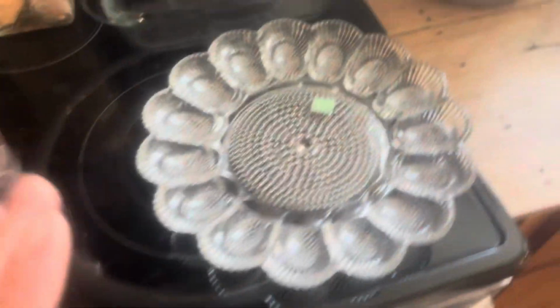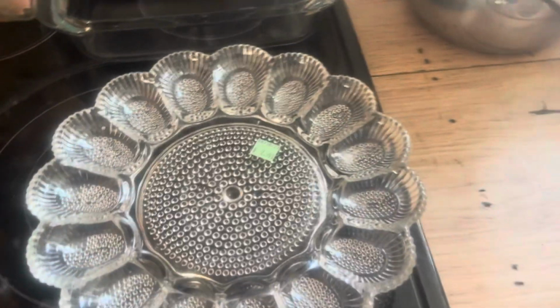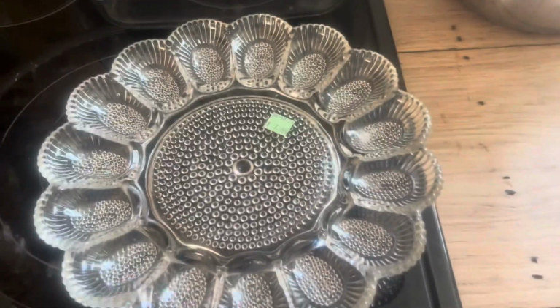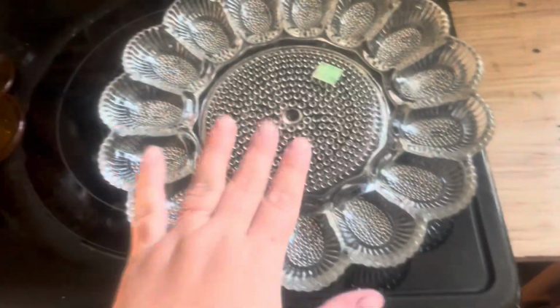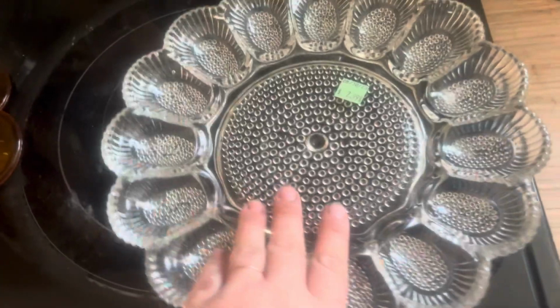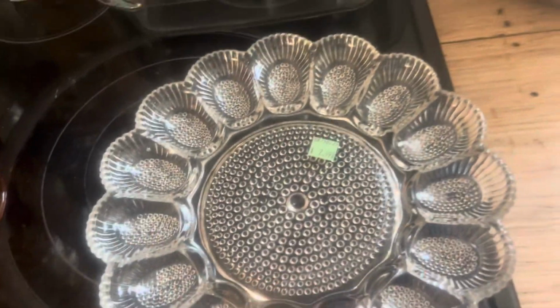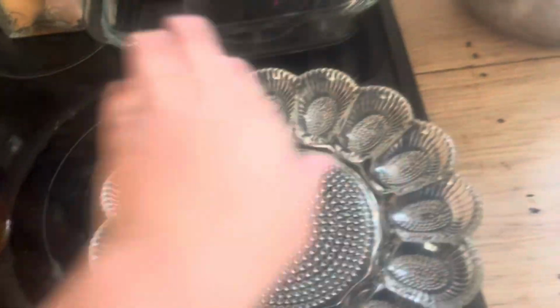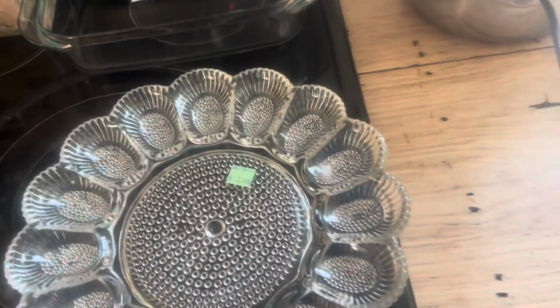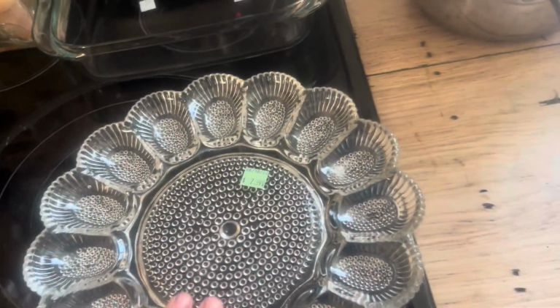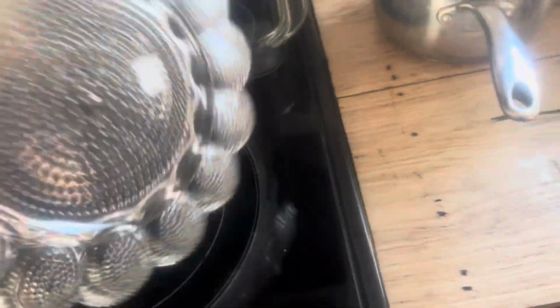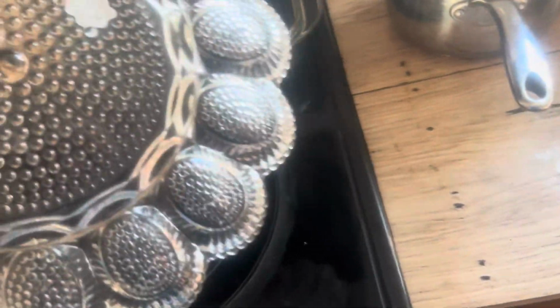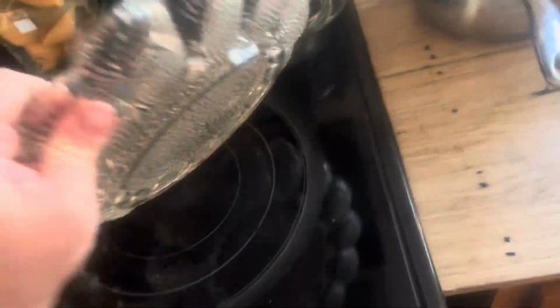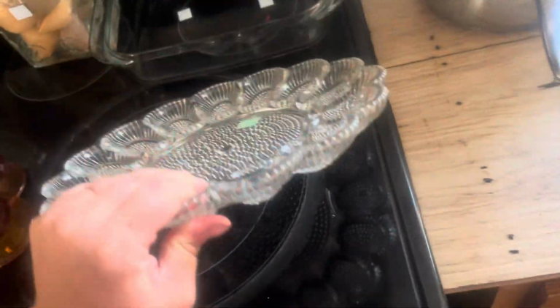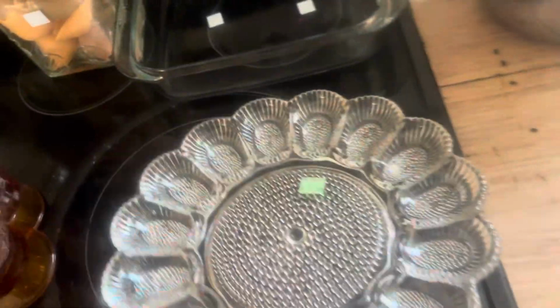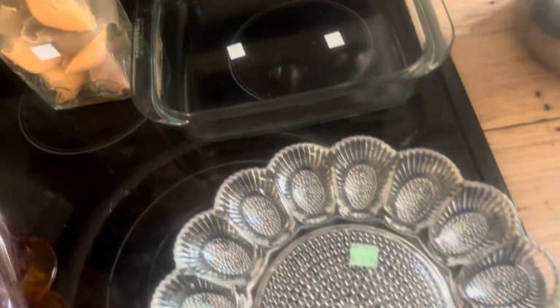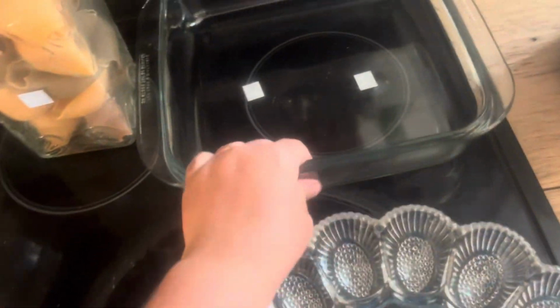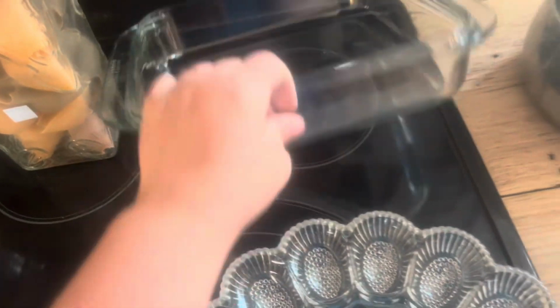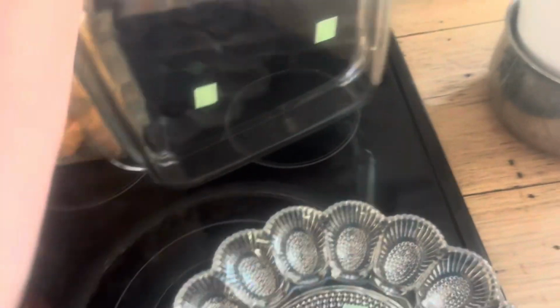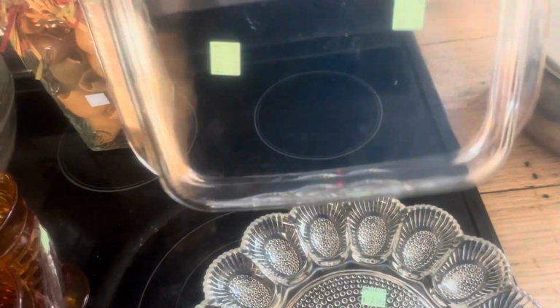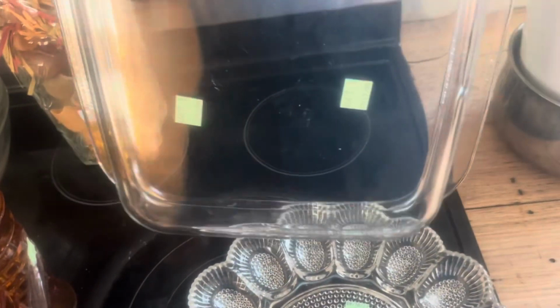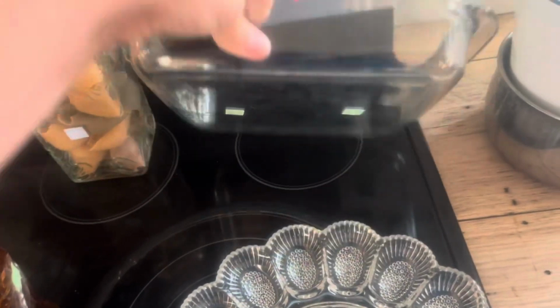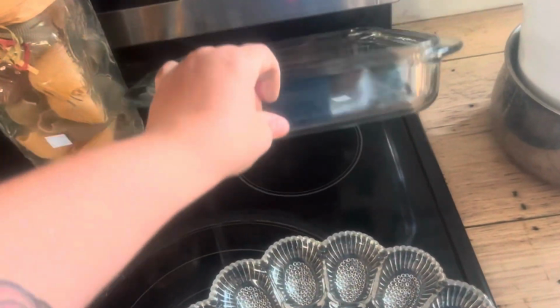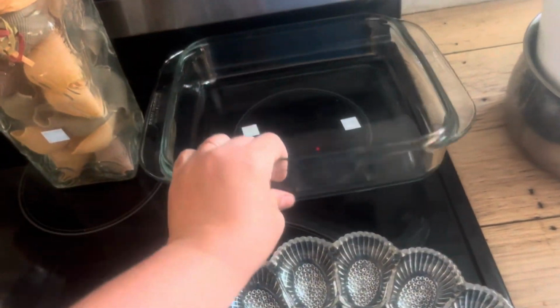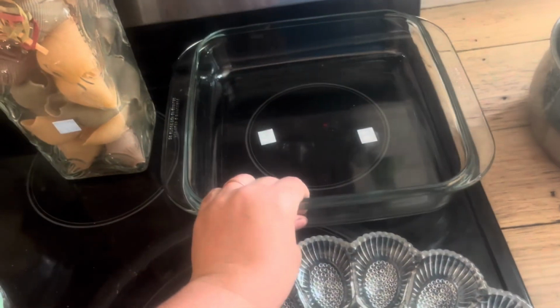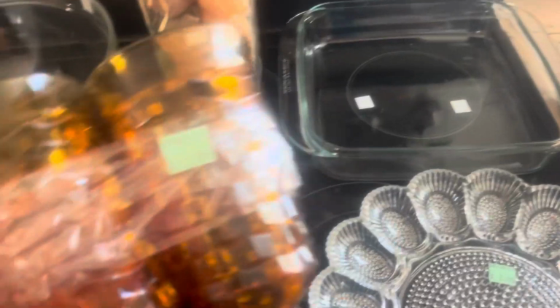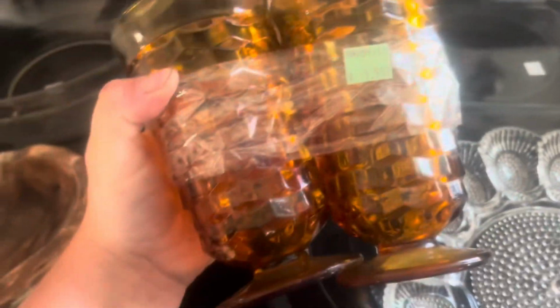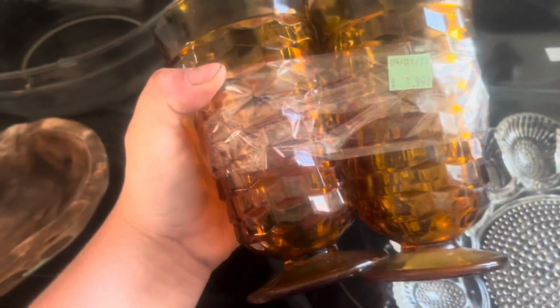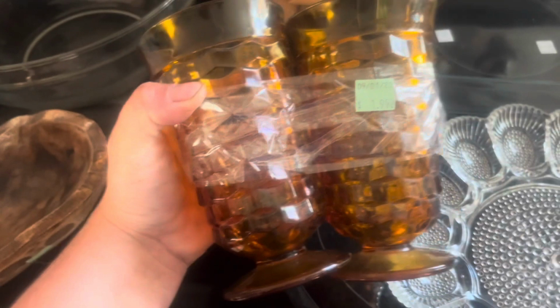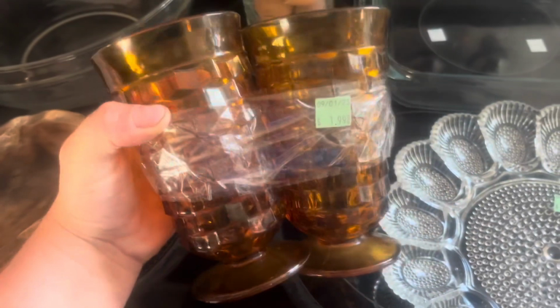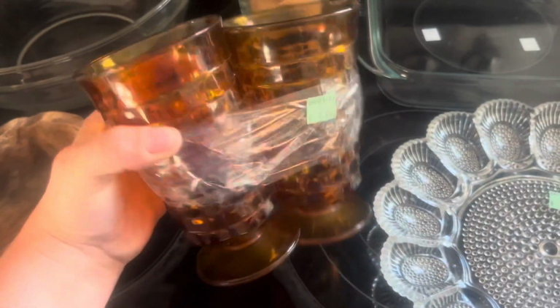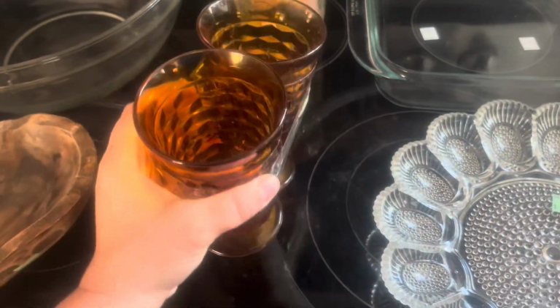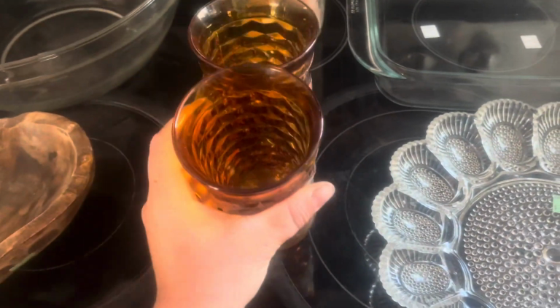This was $2.99 — it's a double egg tray, doesn't have a brand. This is a Pyrex dish, the Pyrex brand, $2.99. These two glasses were $1.99.